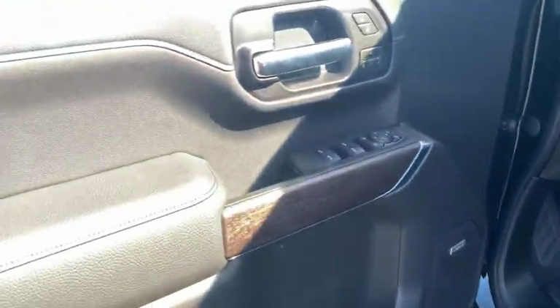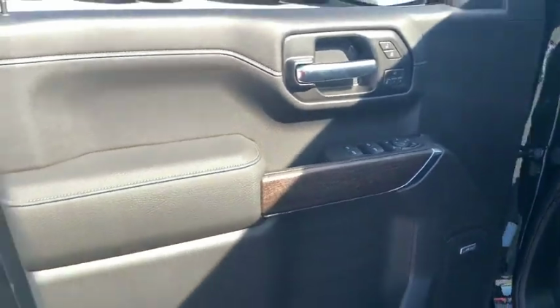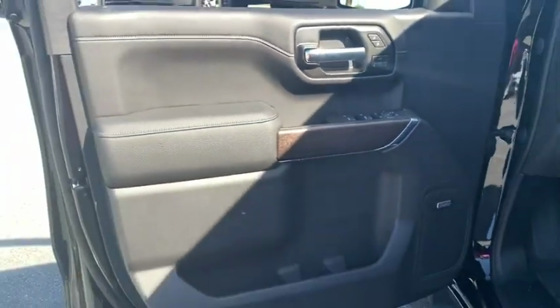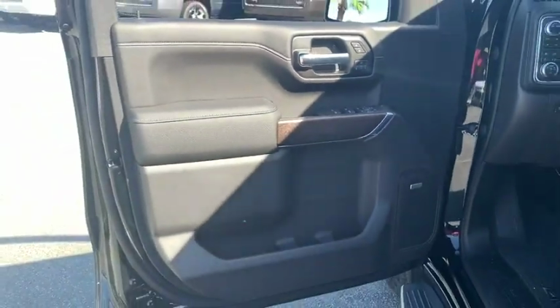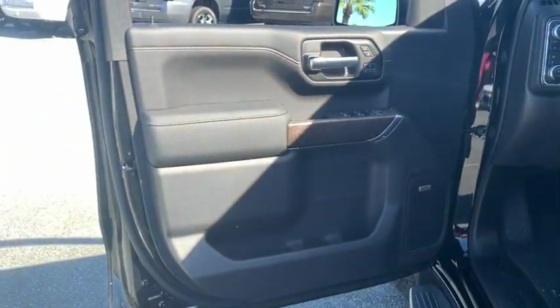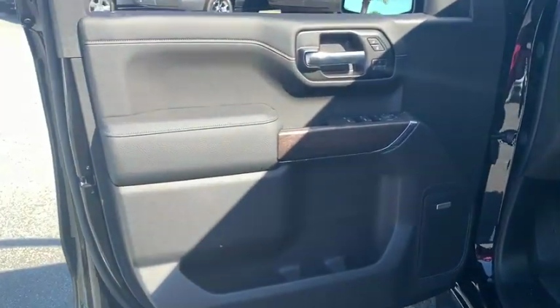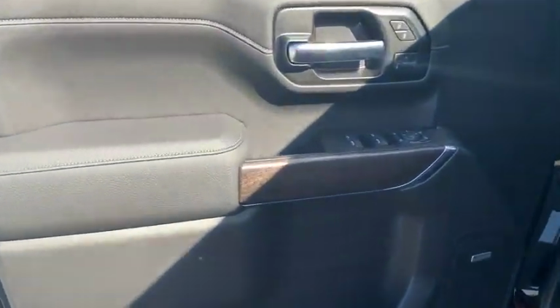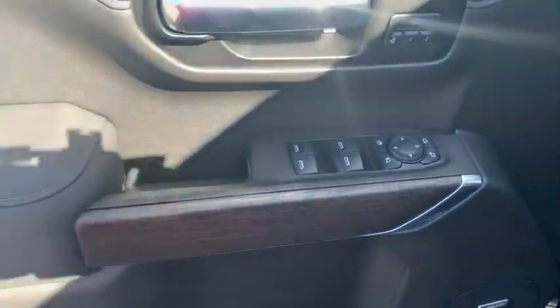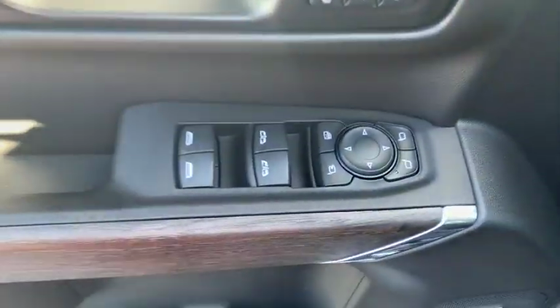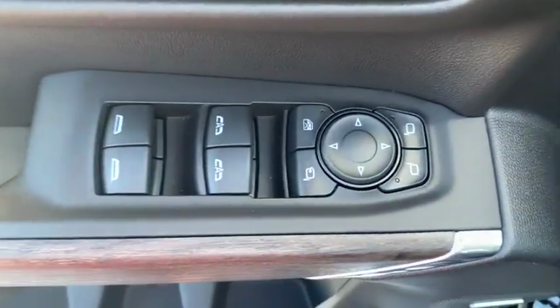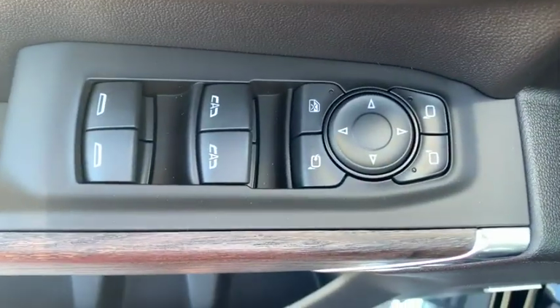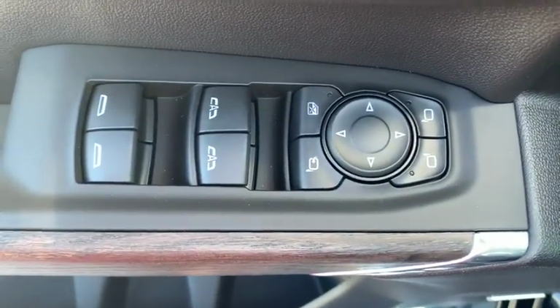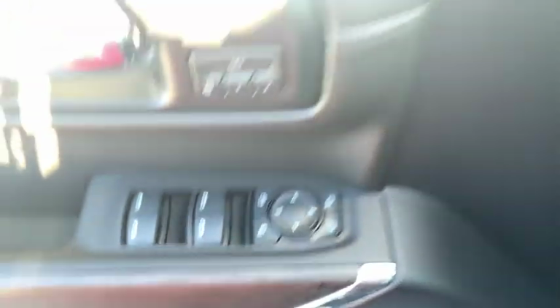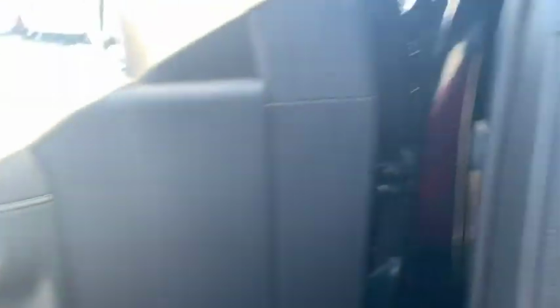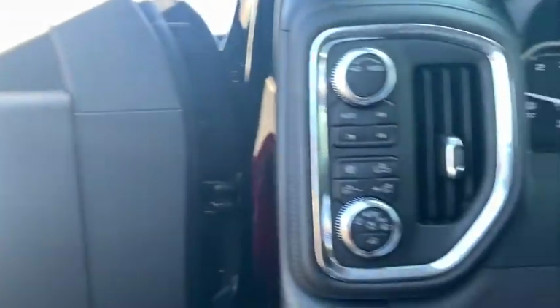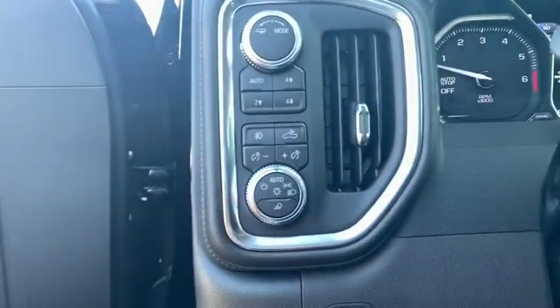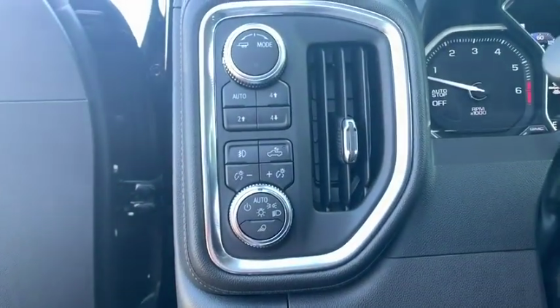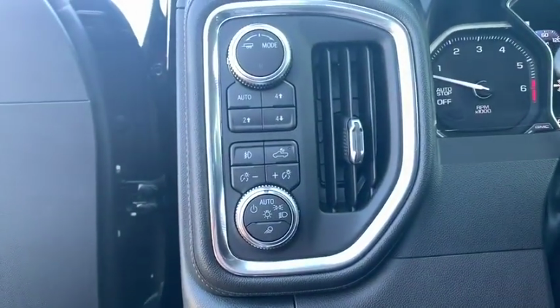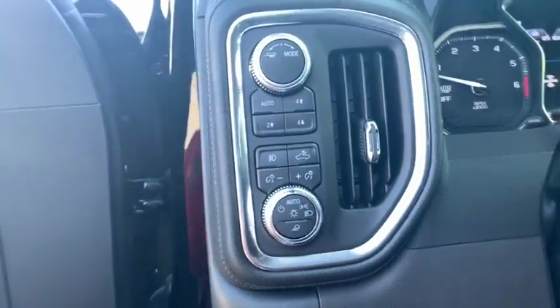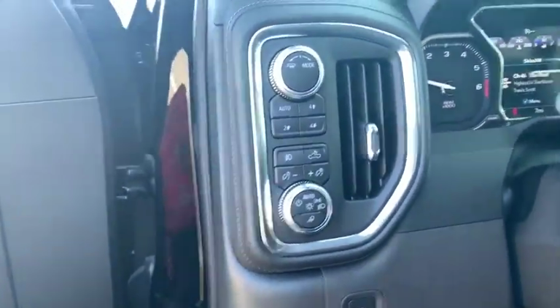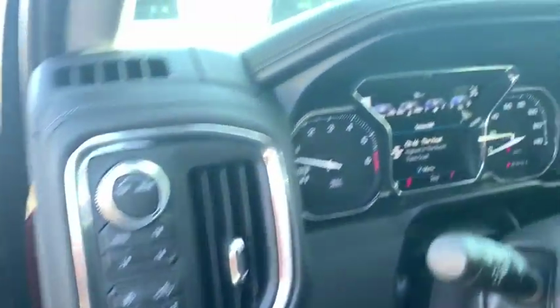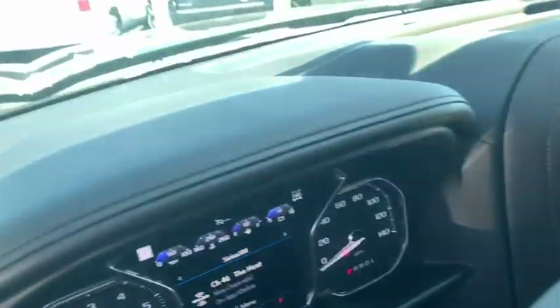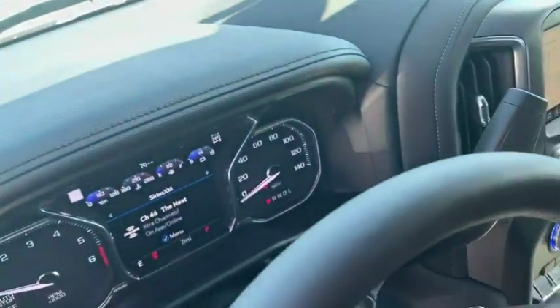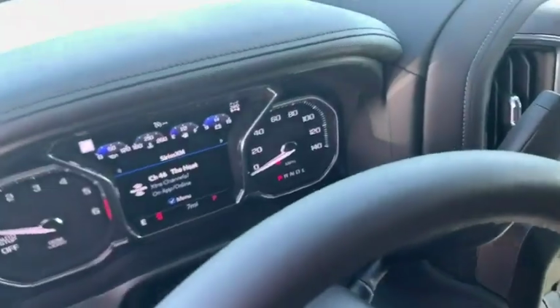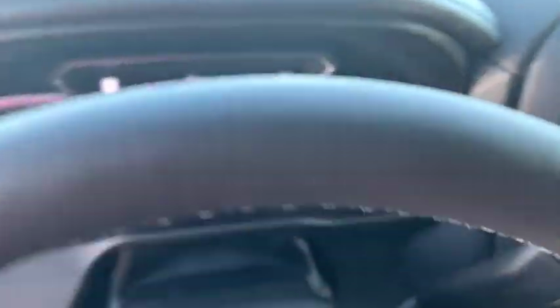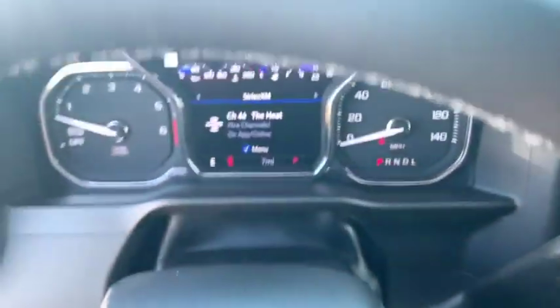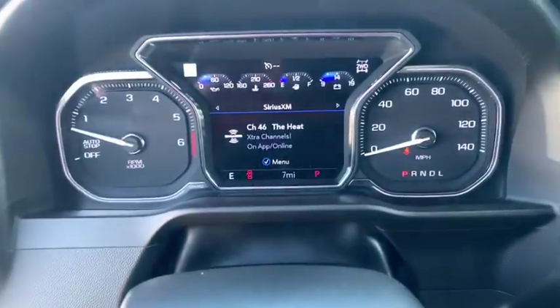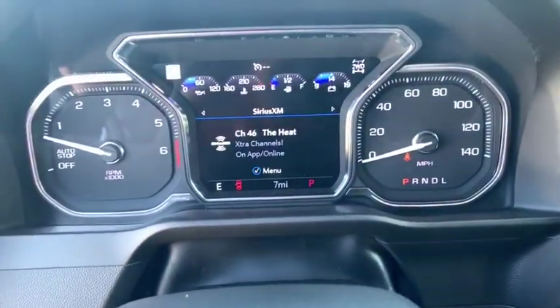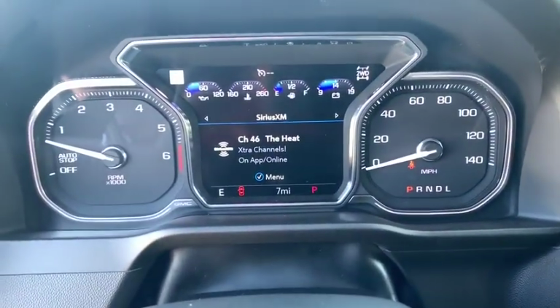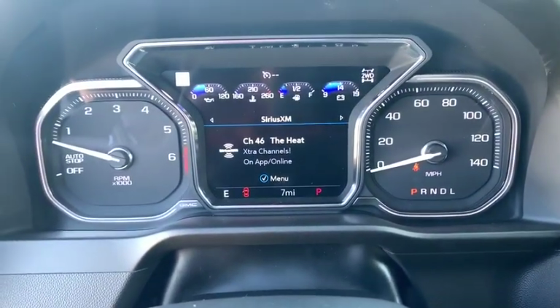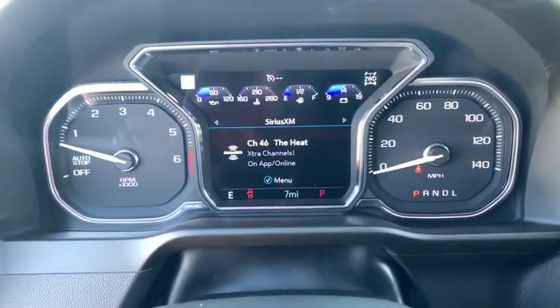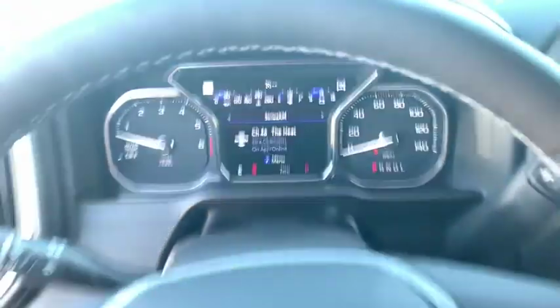This vehicle has less than 100 miles. Here are some of this vehicle's great options: traction control, remote engine start, power passenger seat, steering wheel audio controls, navigation system, dual airbags, alloy wheels, power steering.